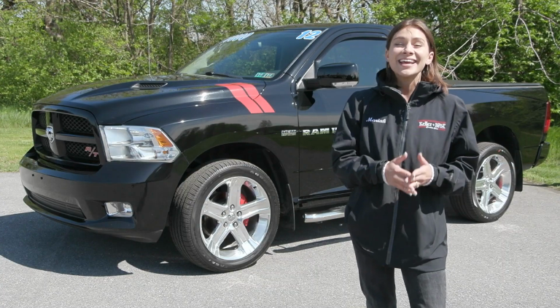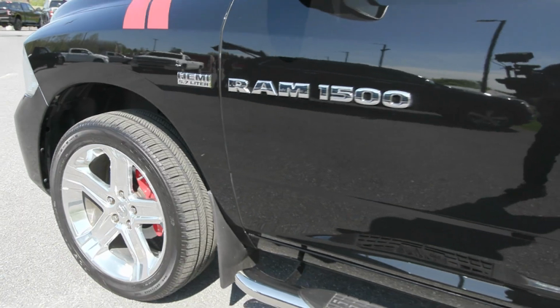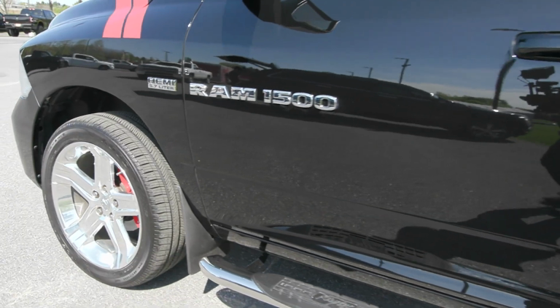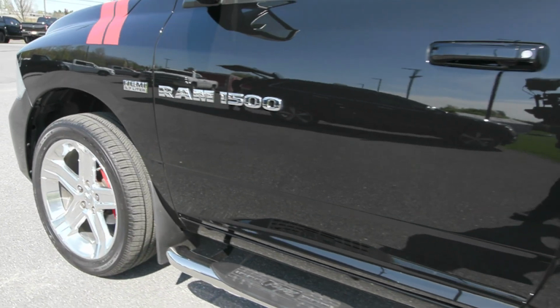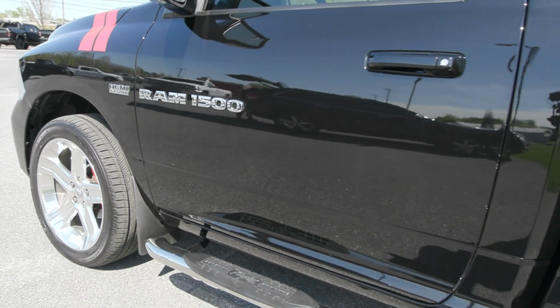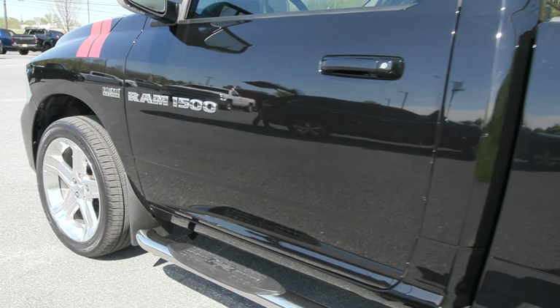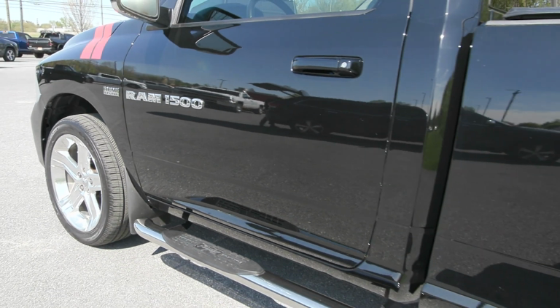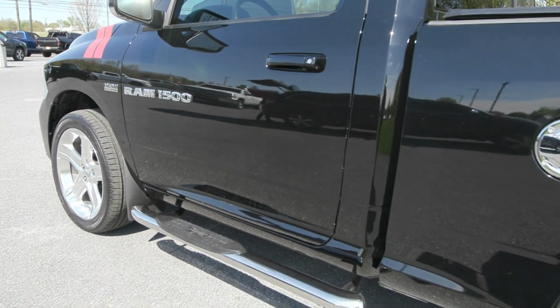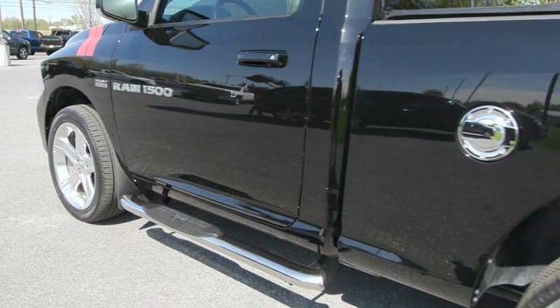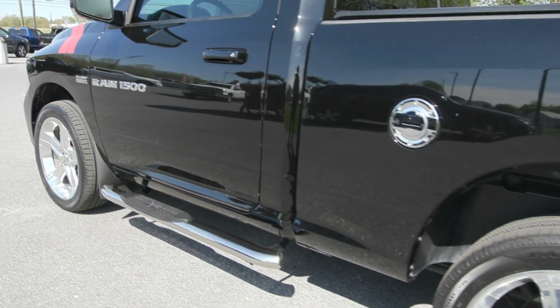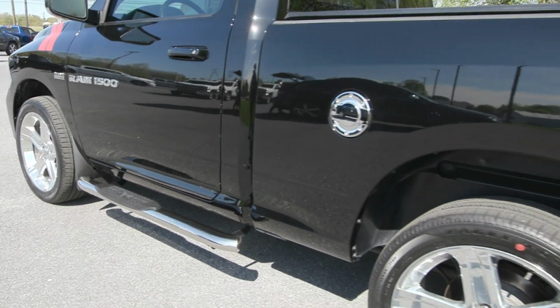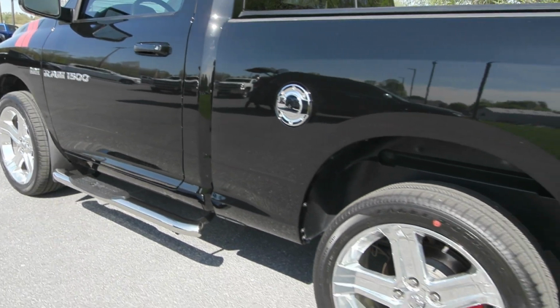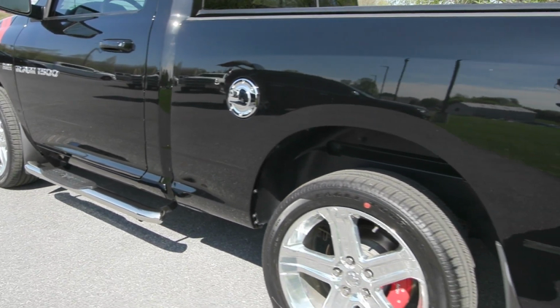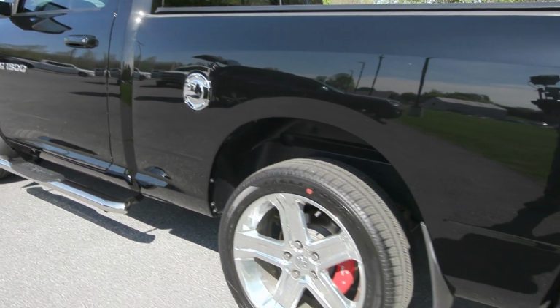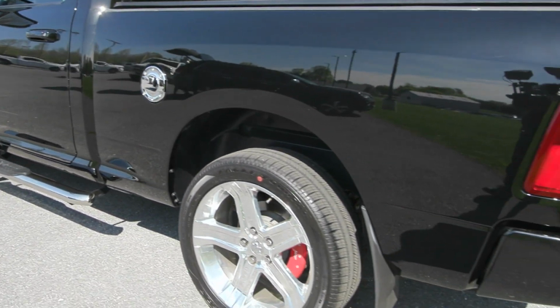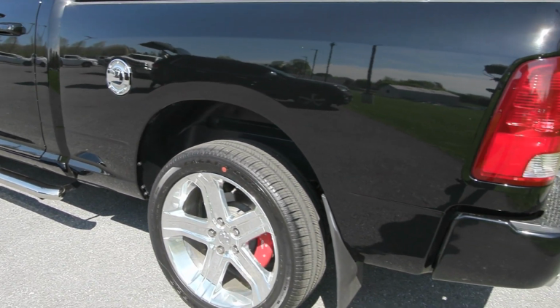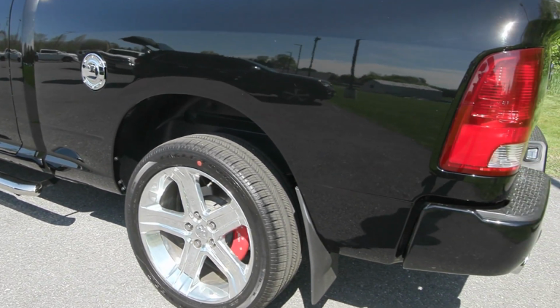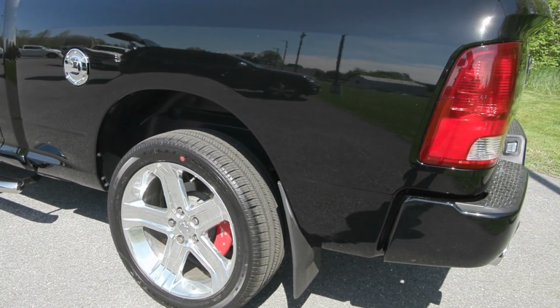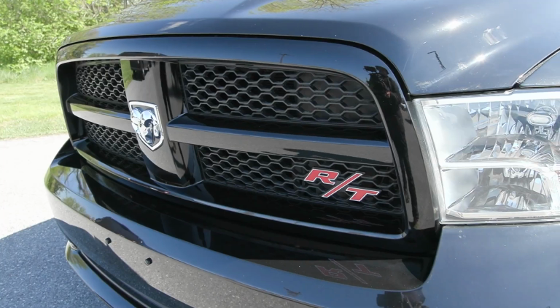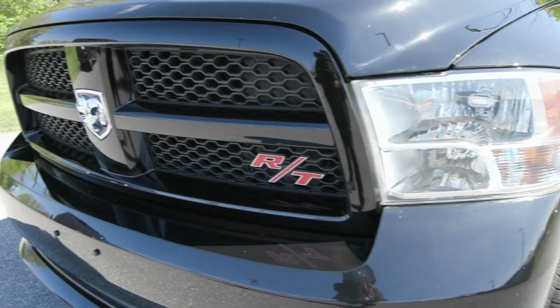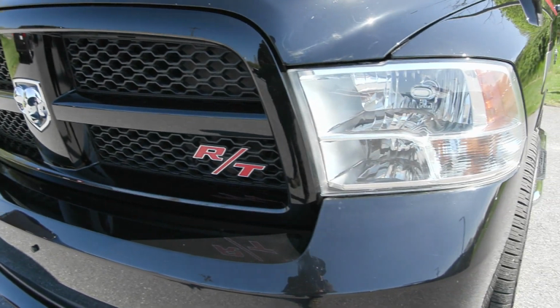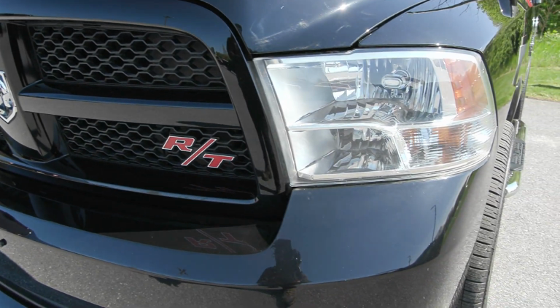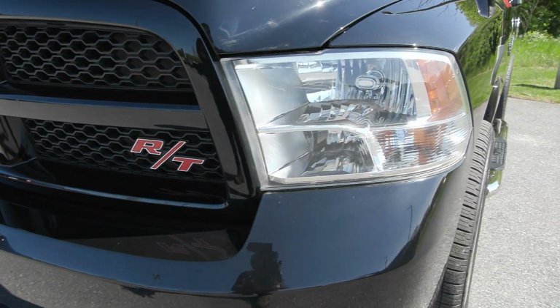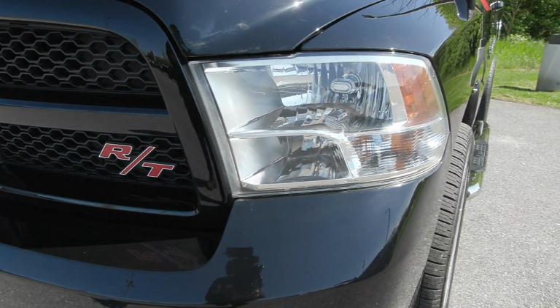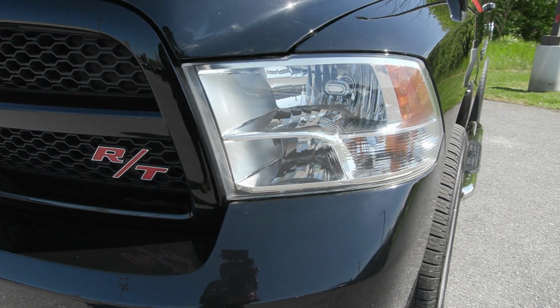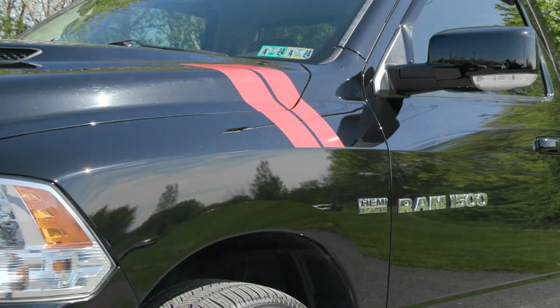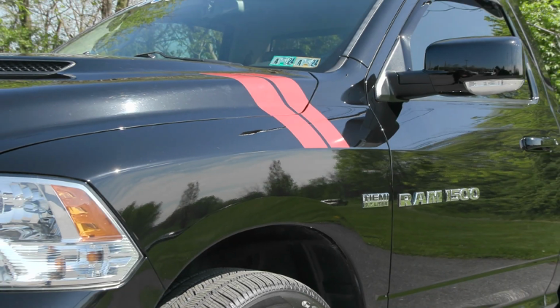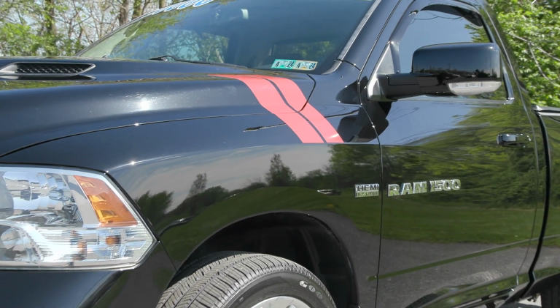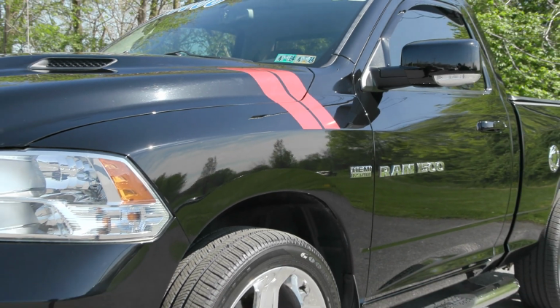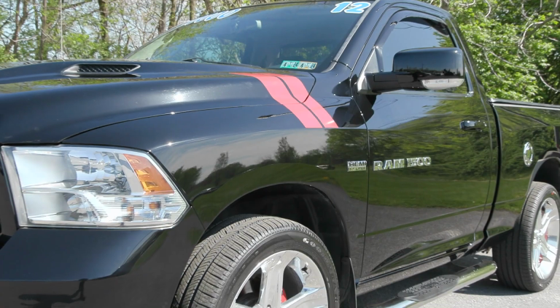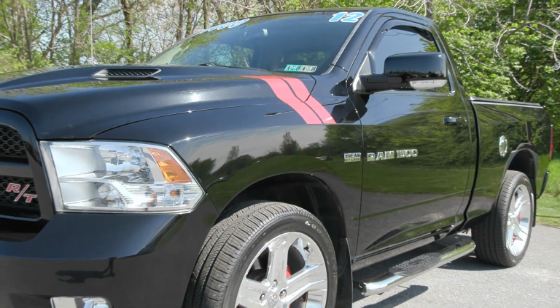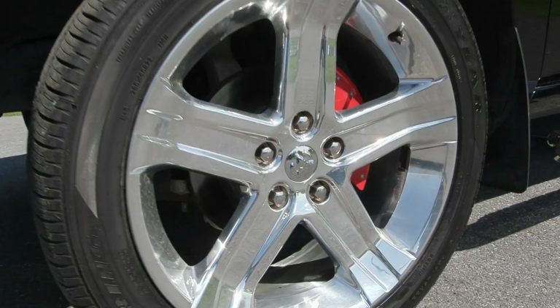It is also fully serviced by our incredible service team here, and that includes four brand new tires, among other things. In addition, you have some great features like your fog lamps in the front, along with the red painted accents, so you have the red accents on your roof and your brakes.